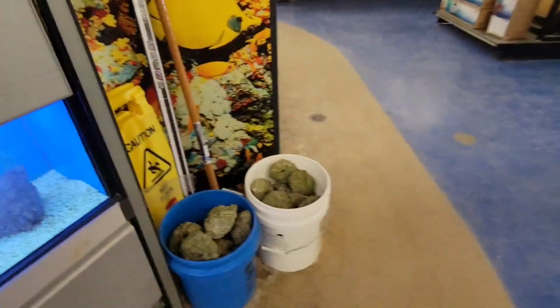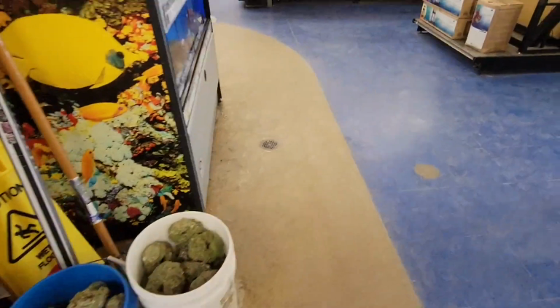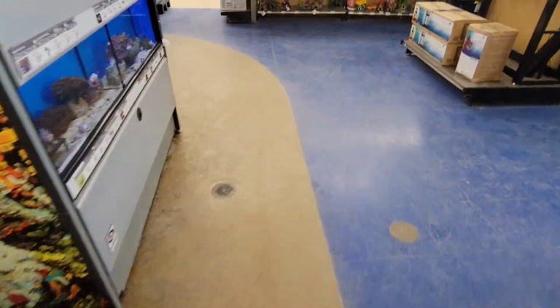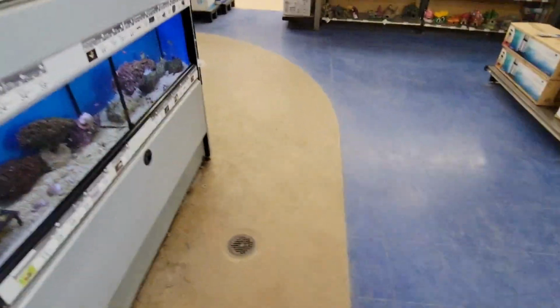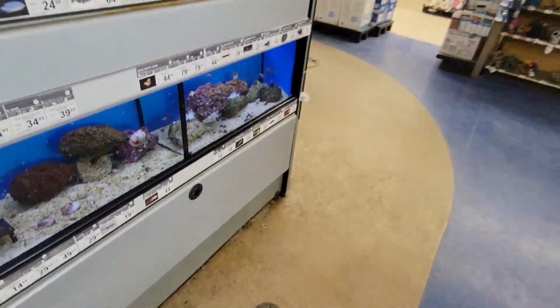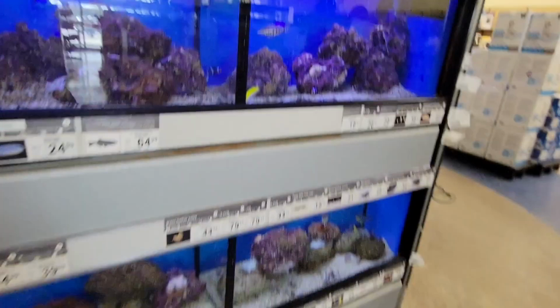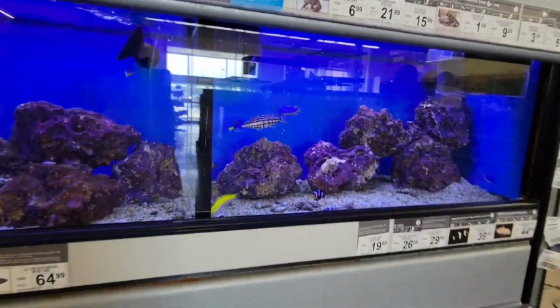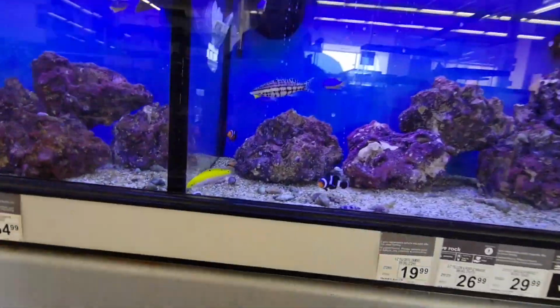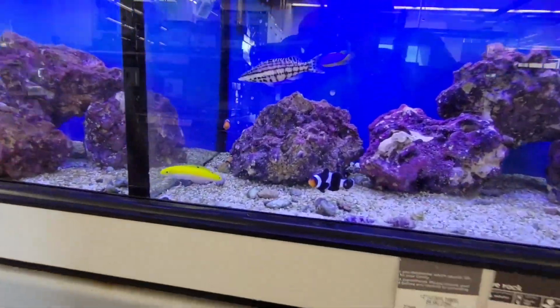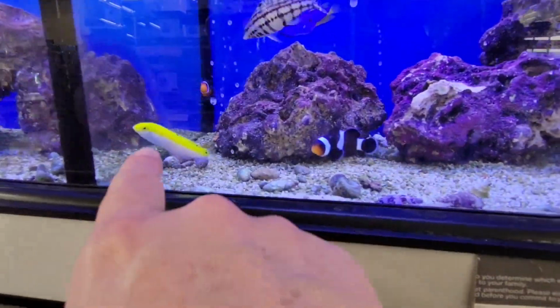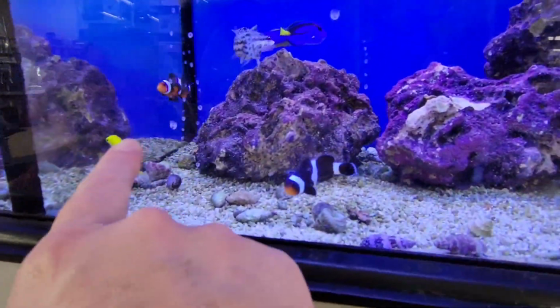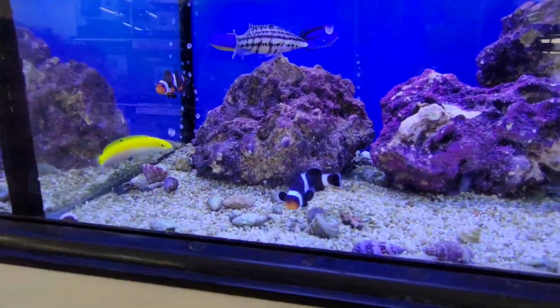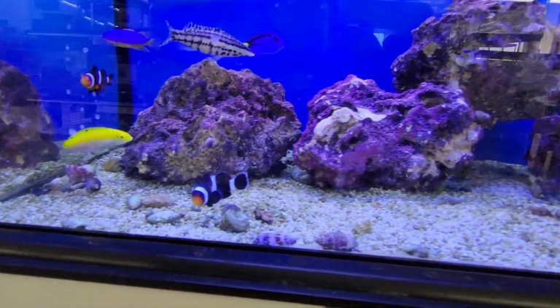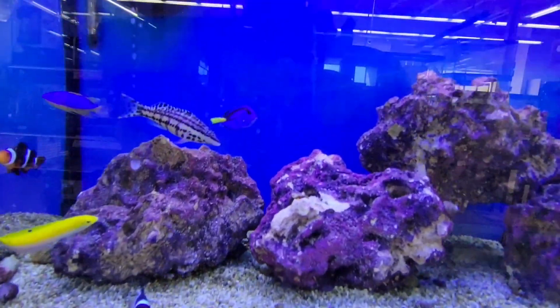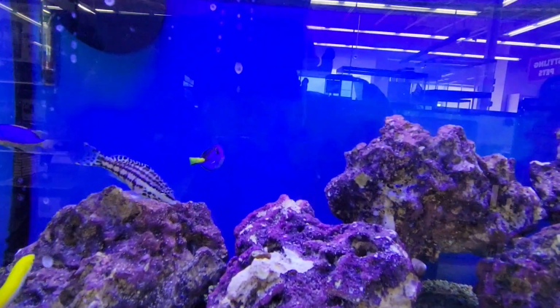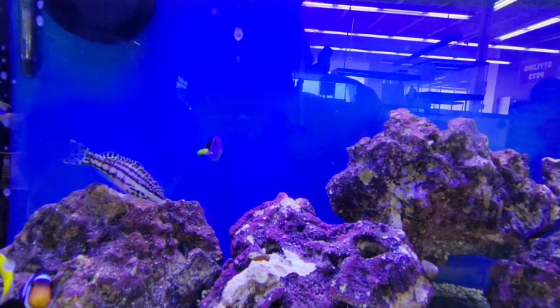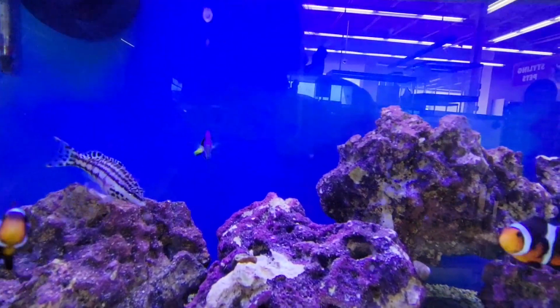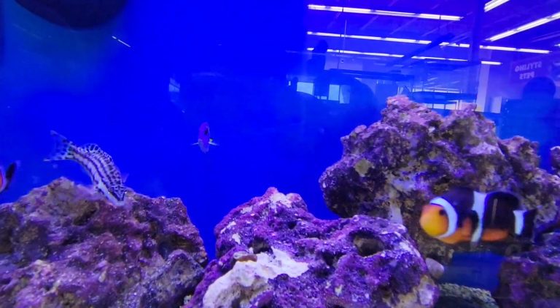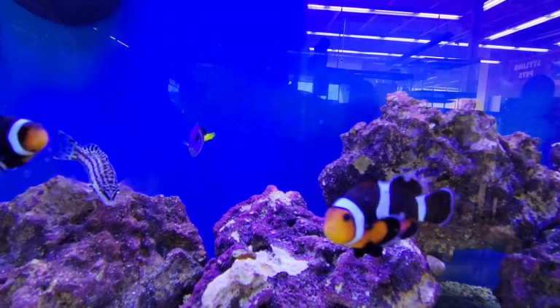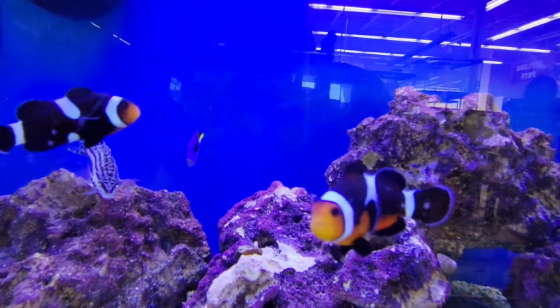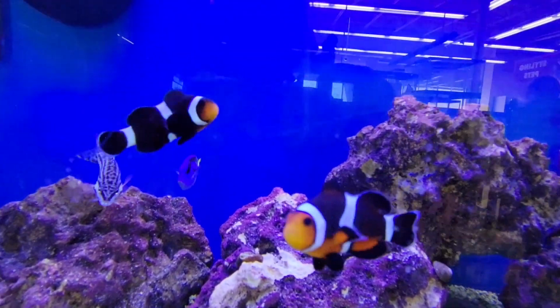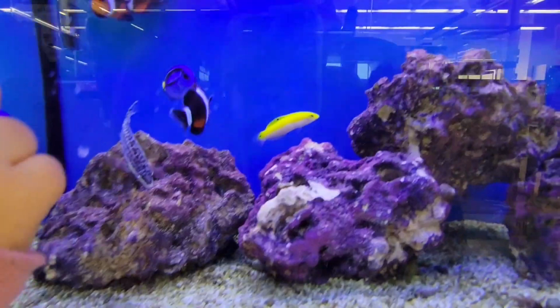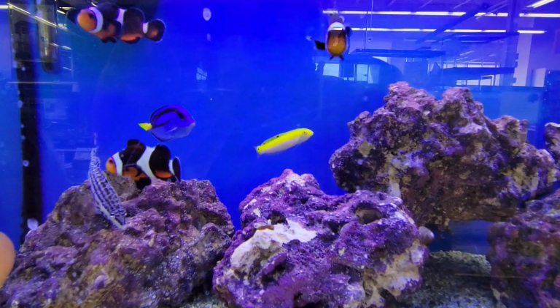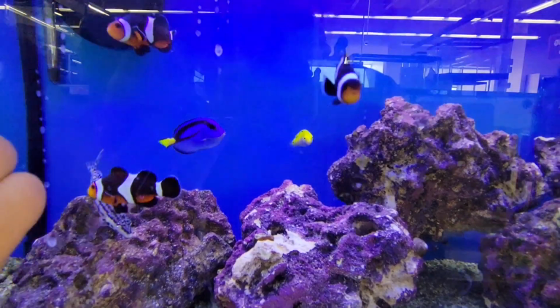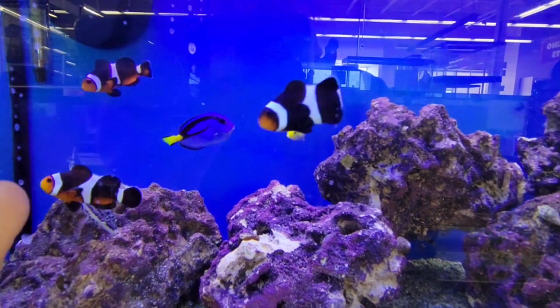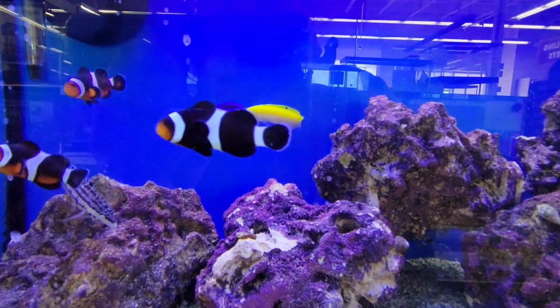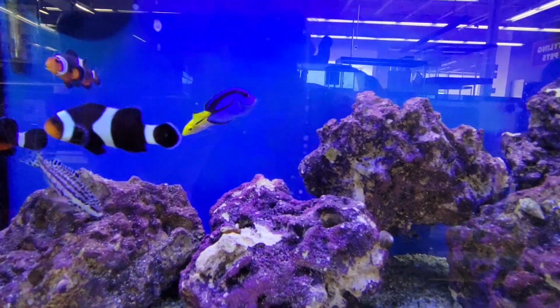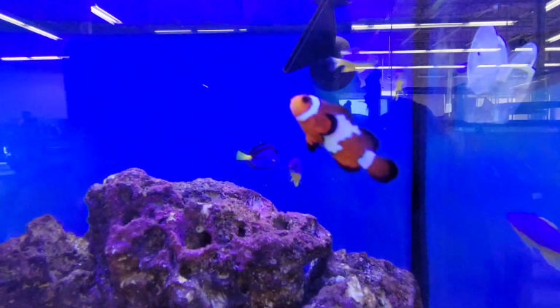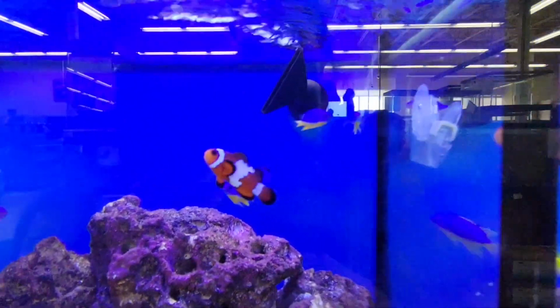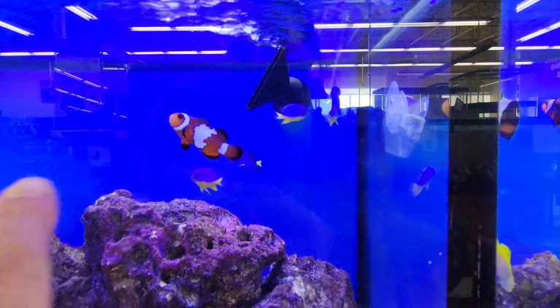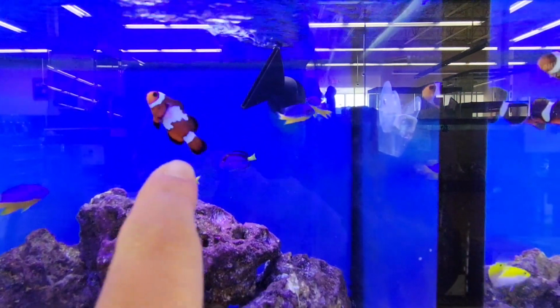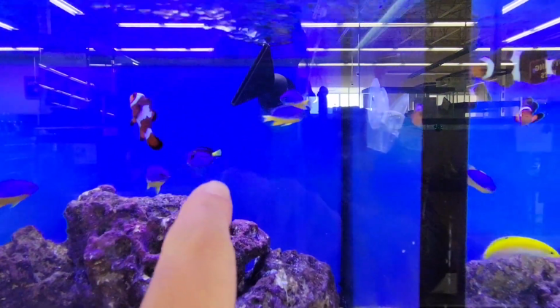Let's look over here. Oh, look at this one — that one's really pretty. I see Dory! I found Dory. Right there. Nemo! Oh my God, look — there's Nemo and there's Dory!